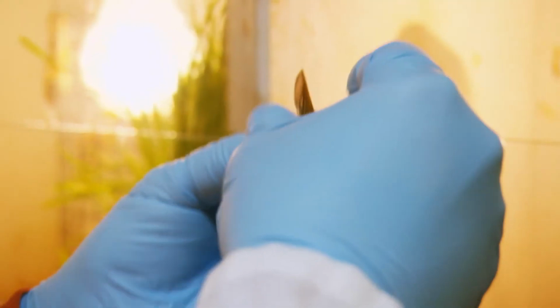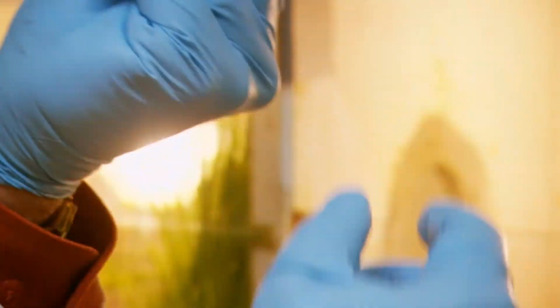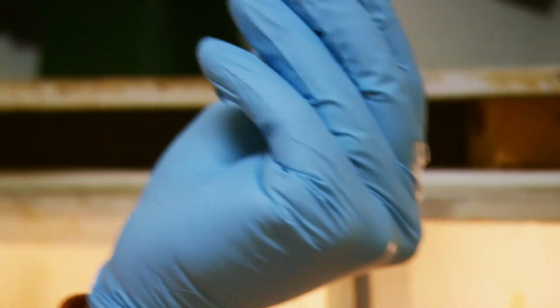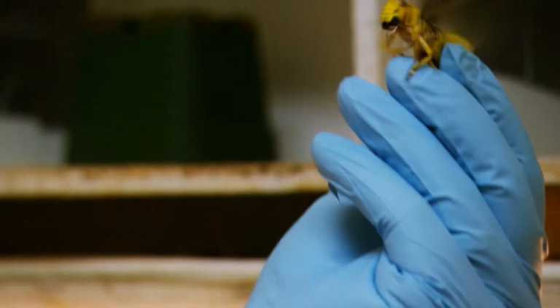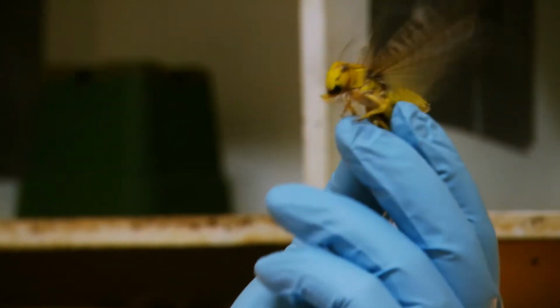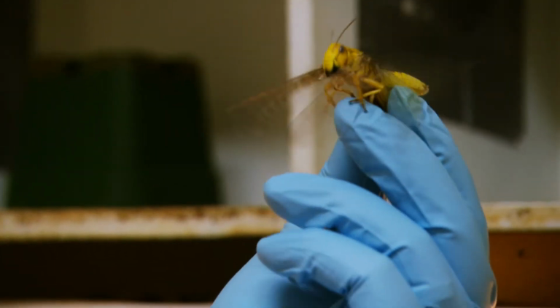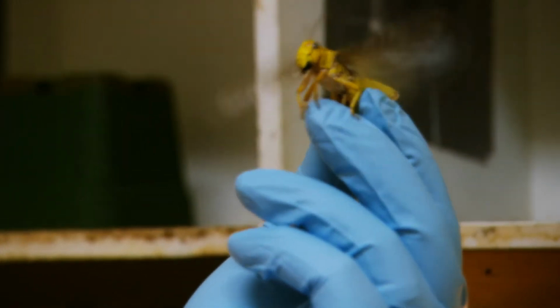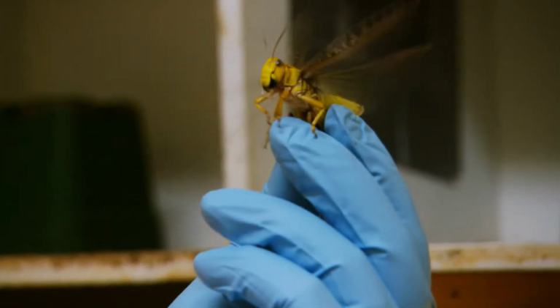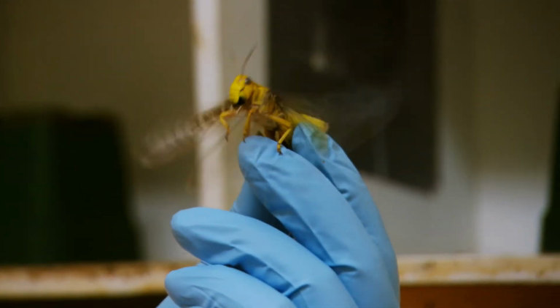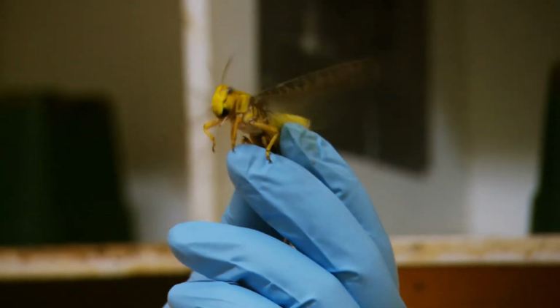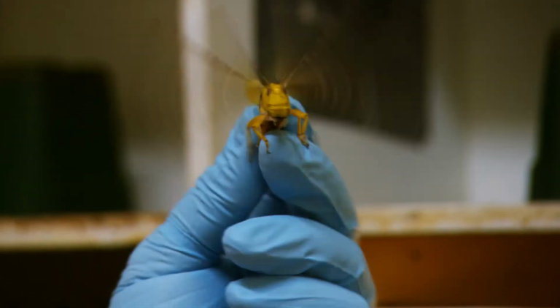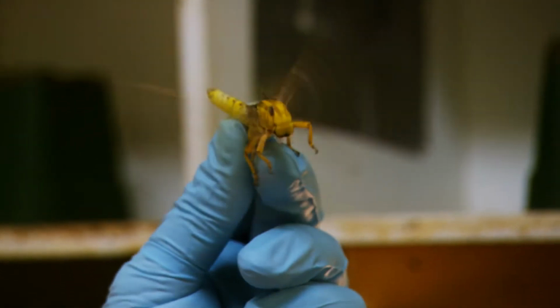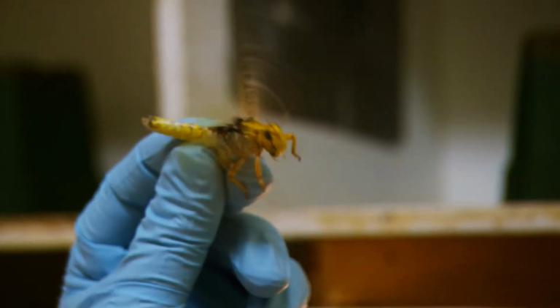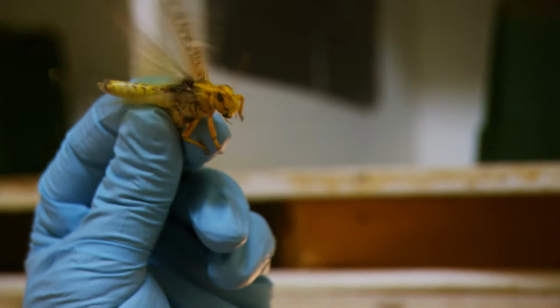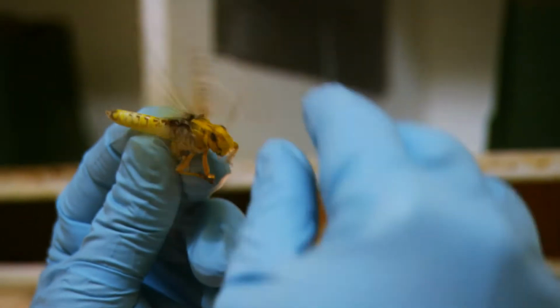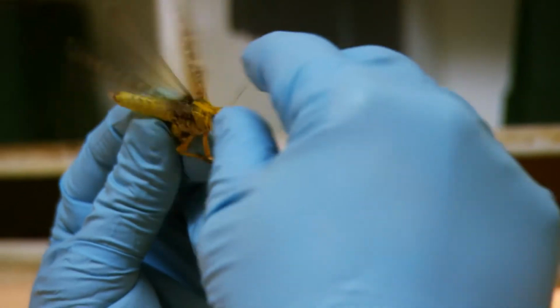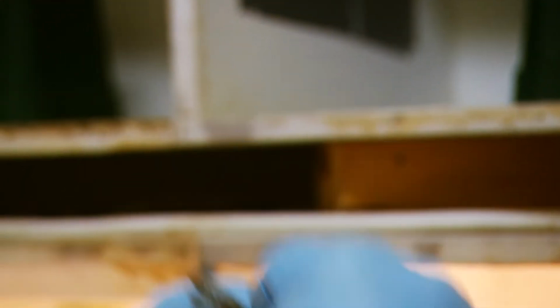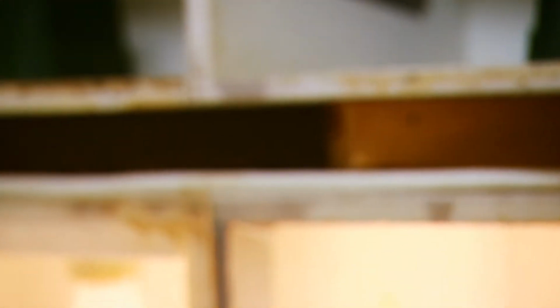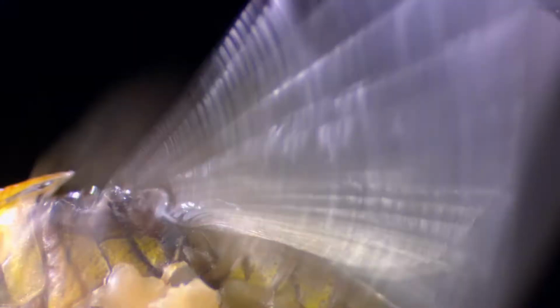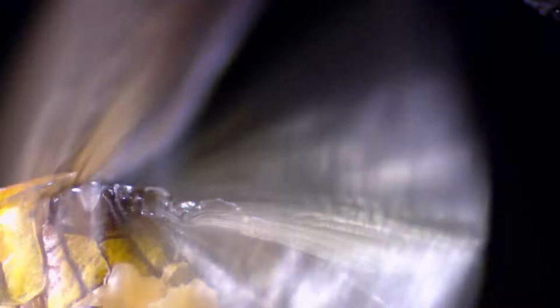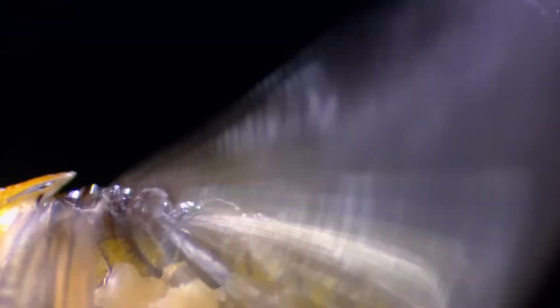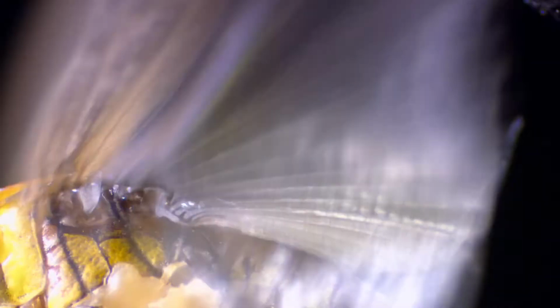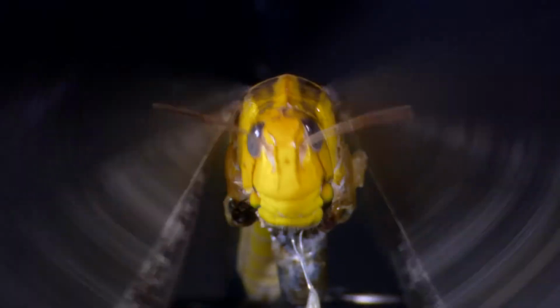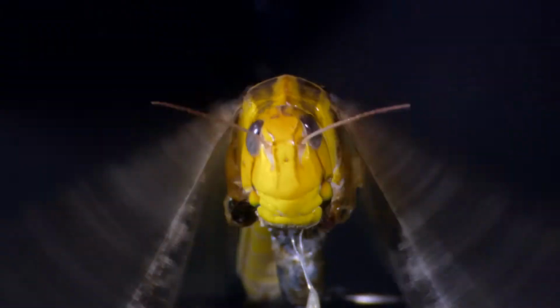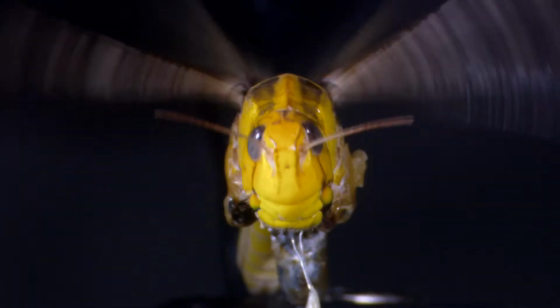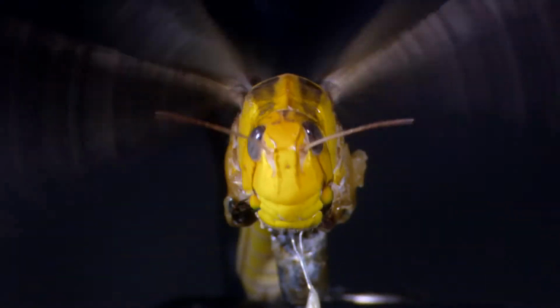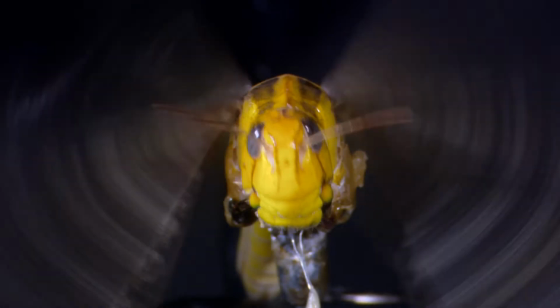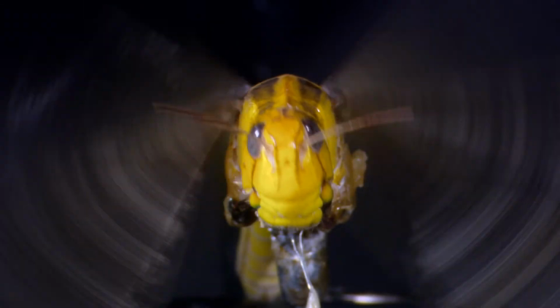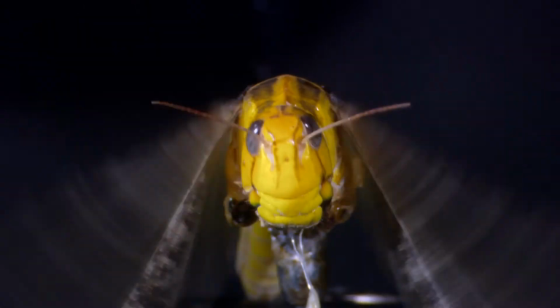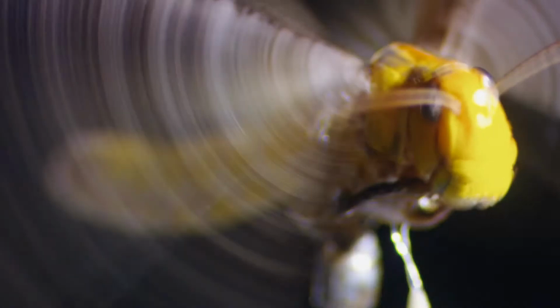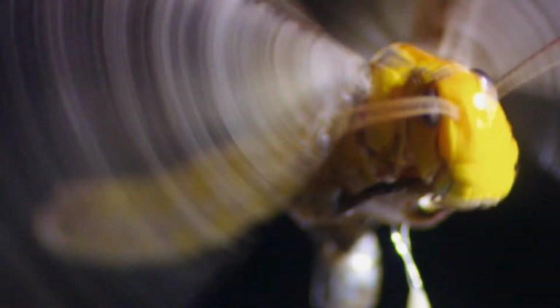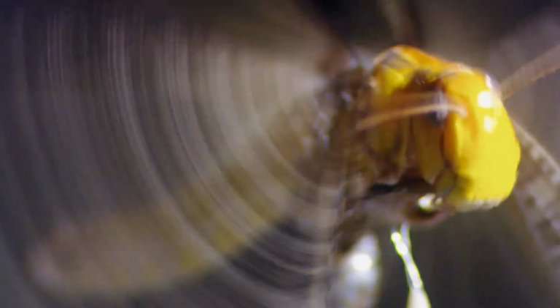But he wasn't interested in sticking wires into the brains of the flyboys. He wanted to study a pilot that could knock any Top Gun for six. Meet the locust, the ultimate formation flyer.